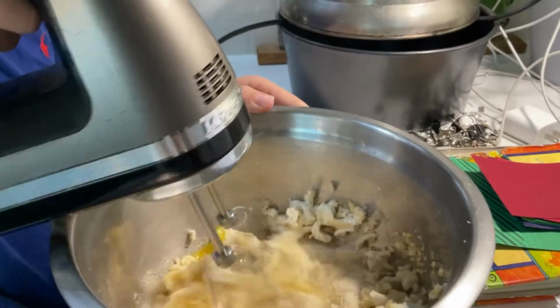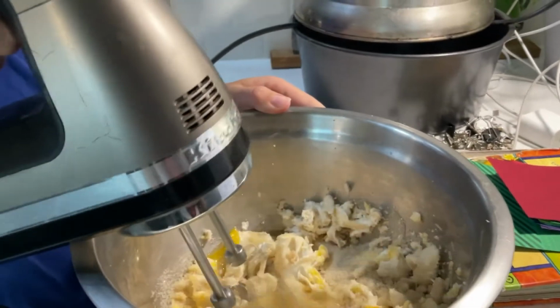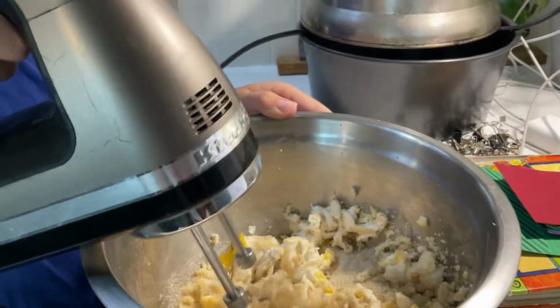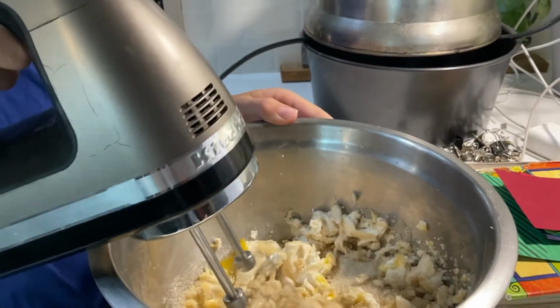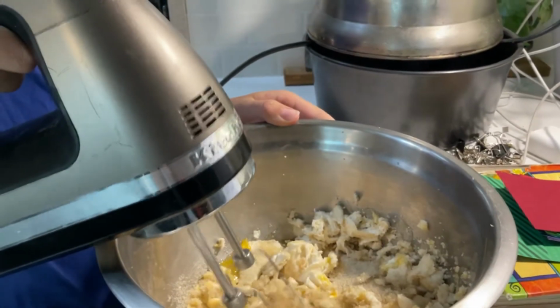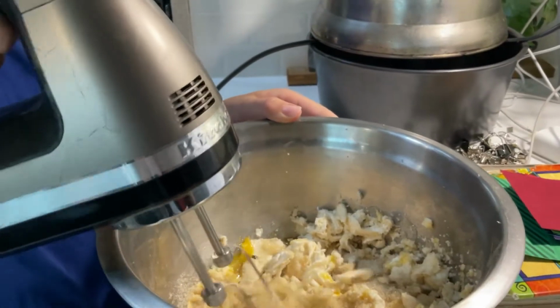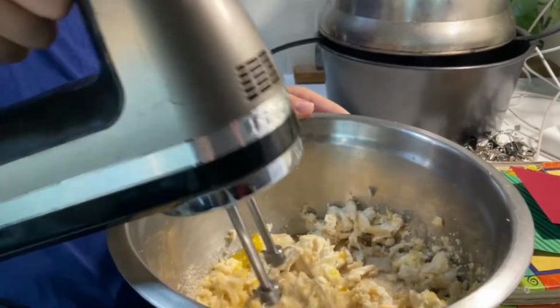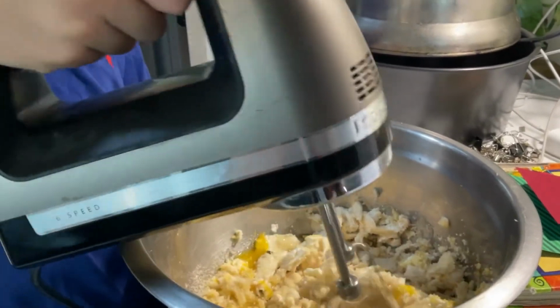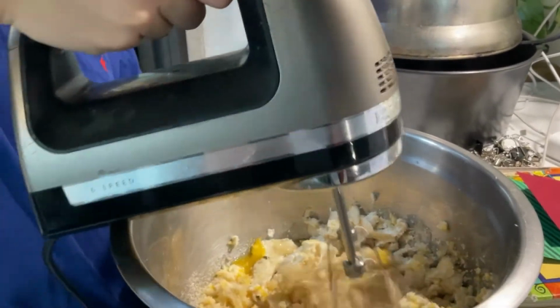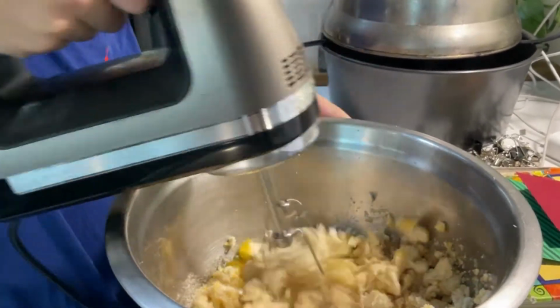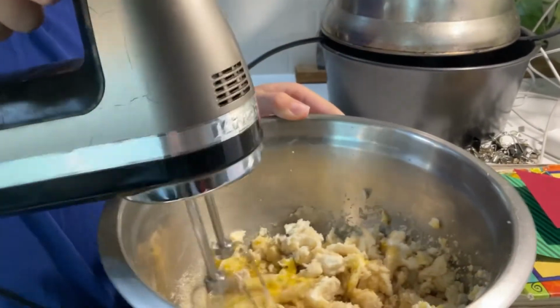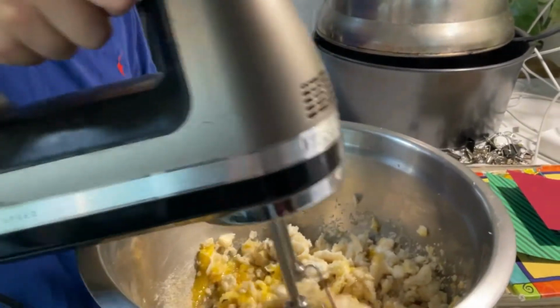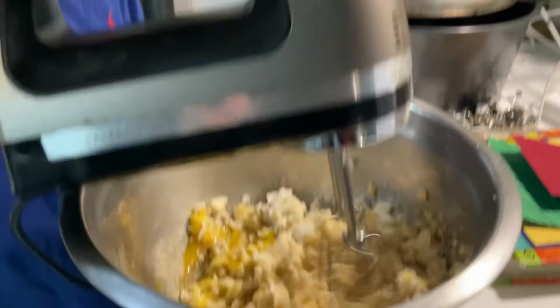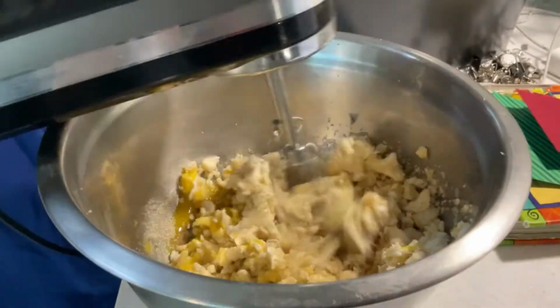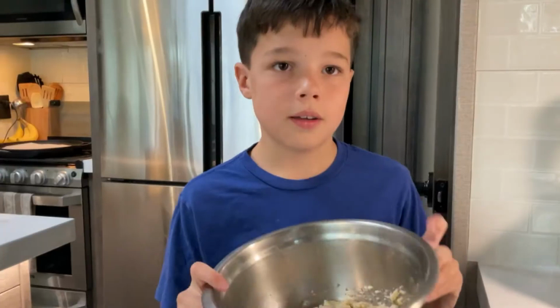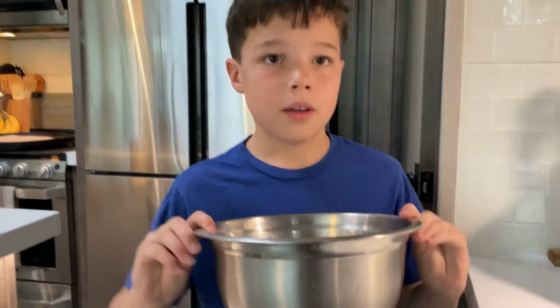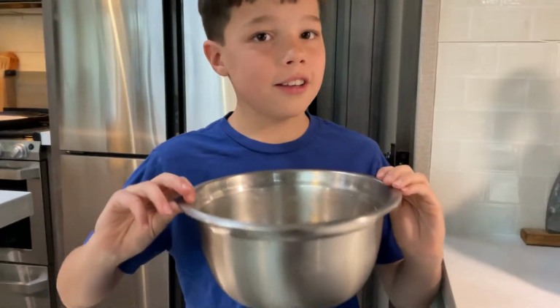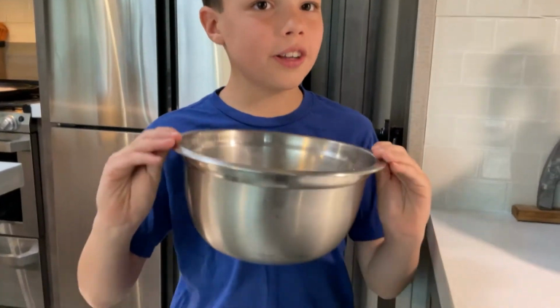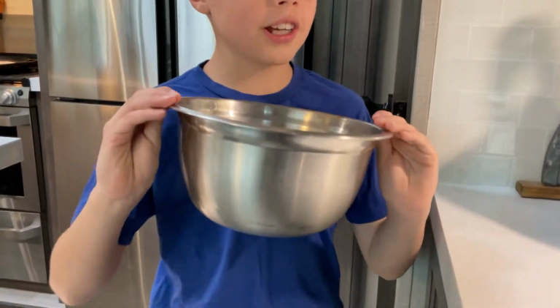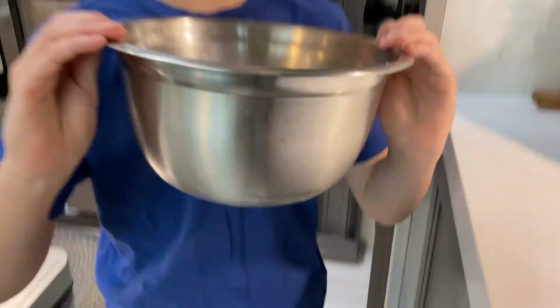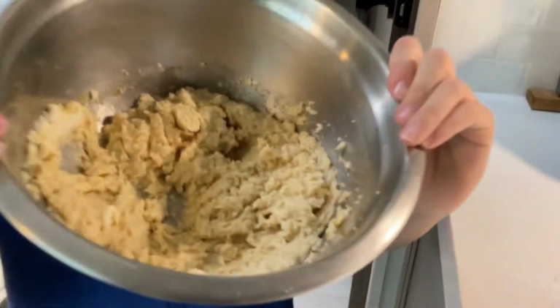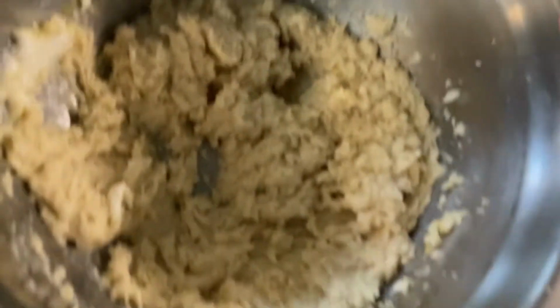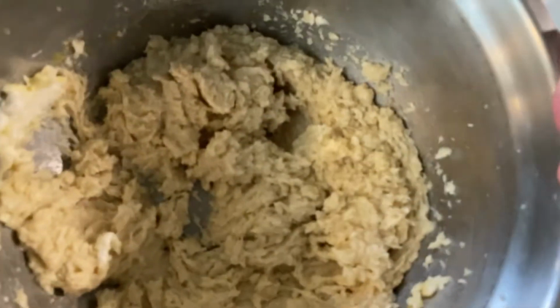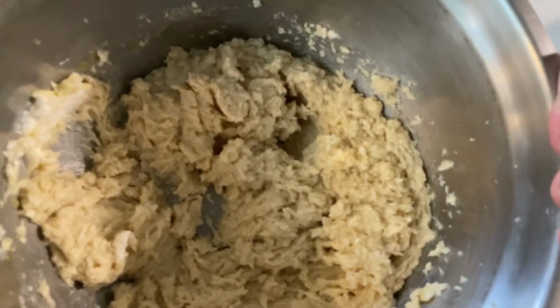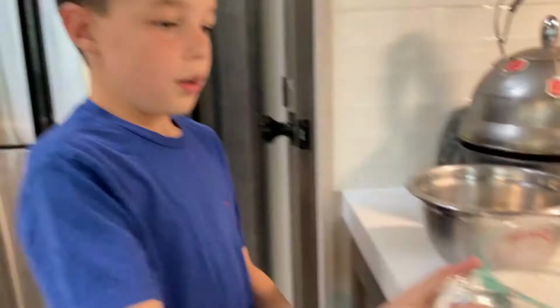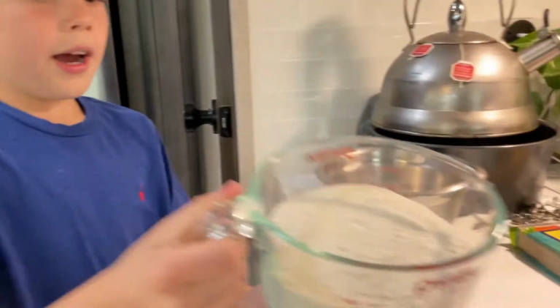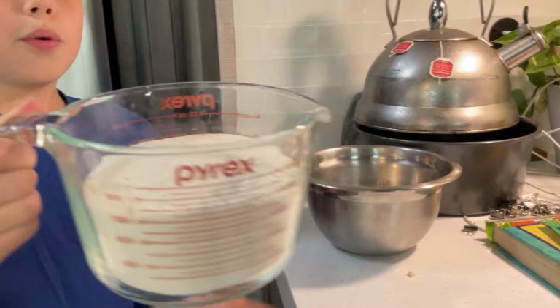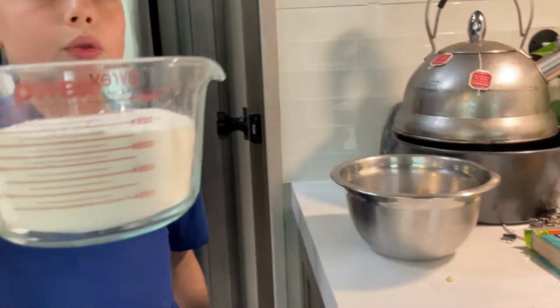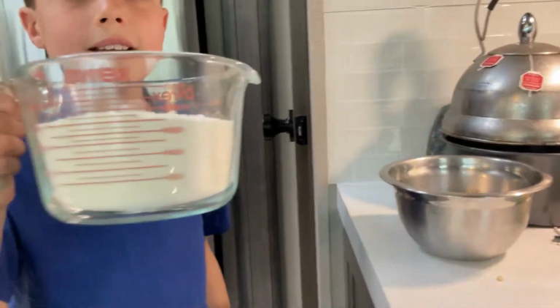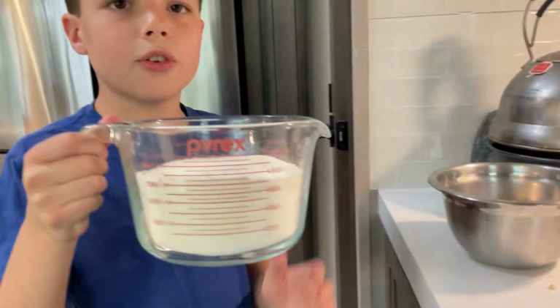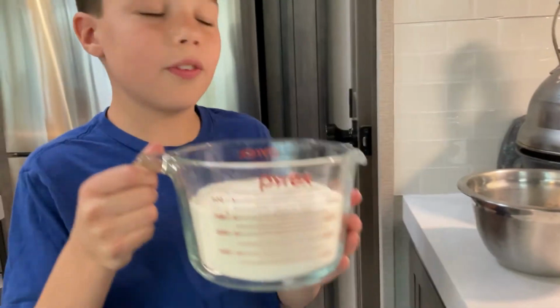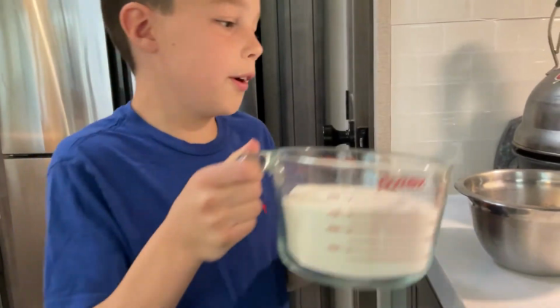Now turn it down until it looks like this. Now we put three cups of flour in.